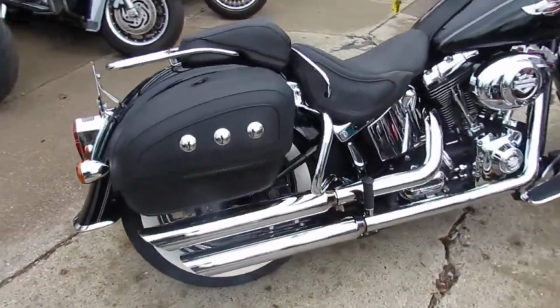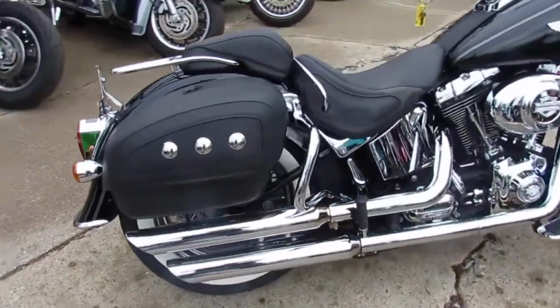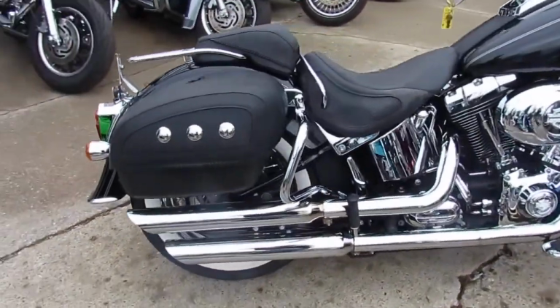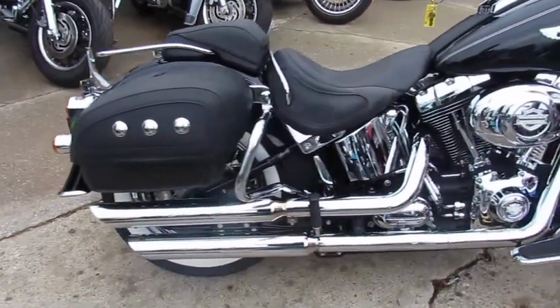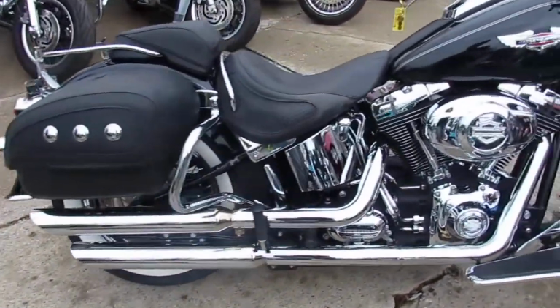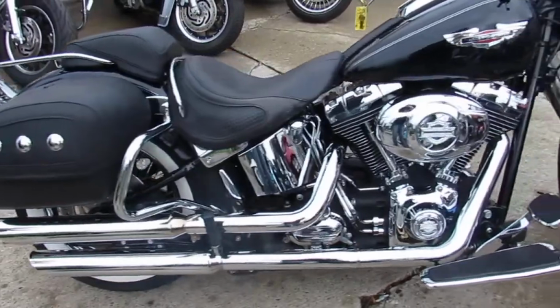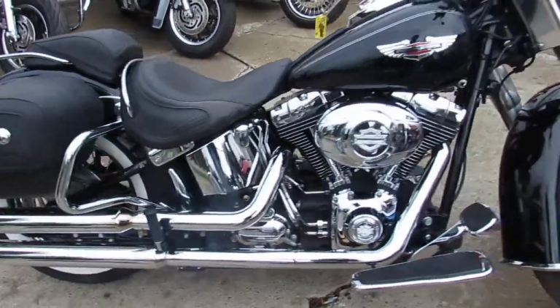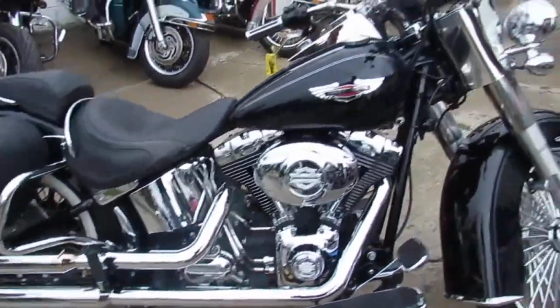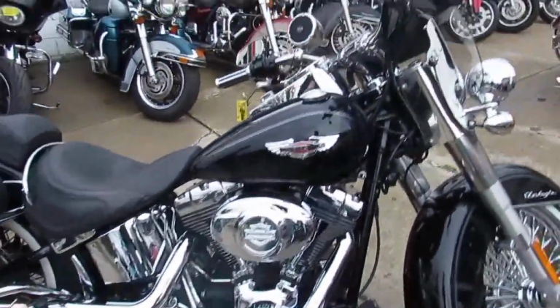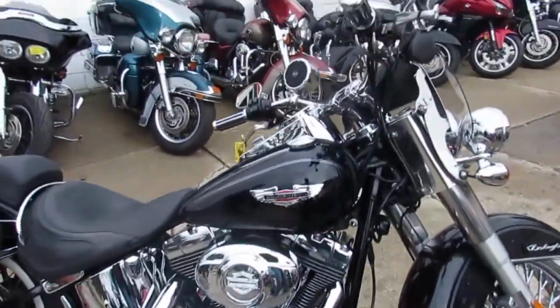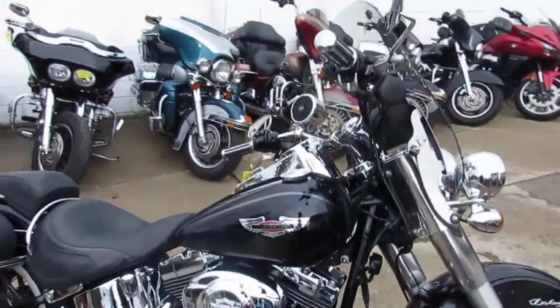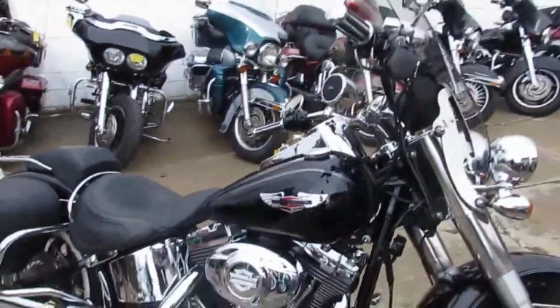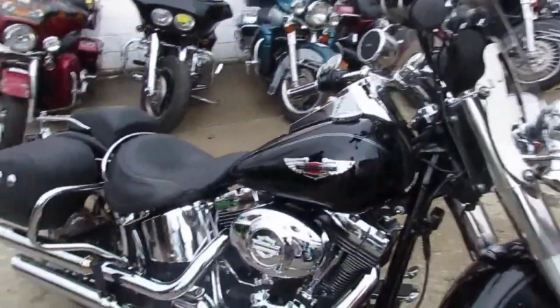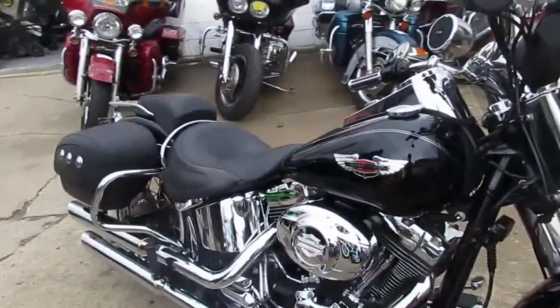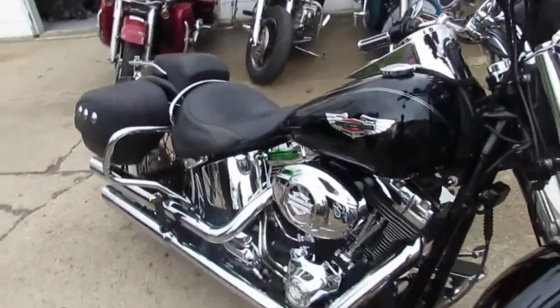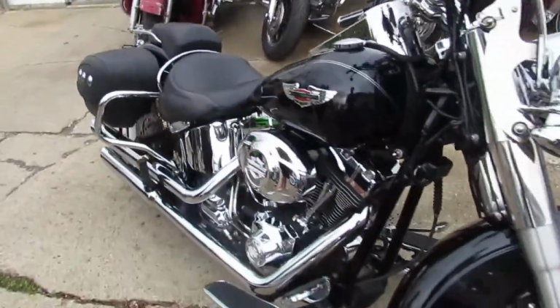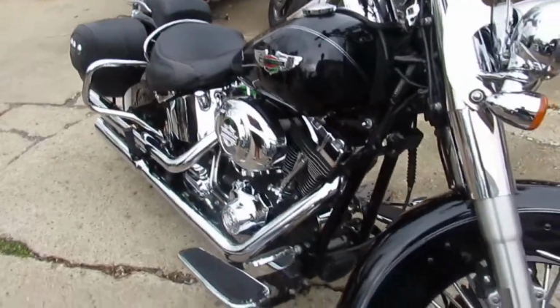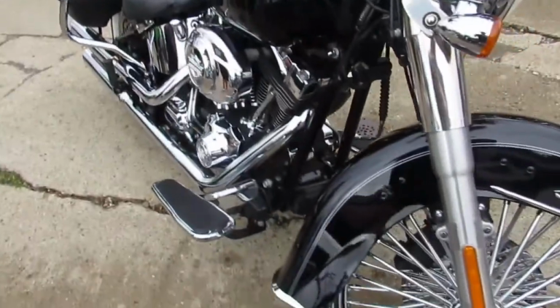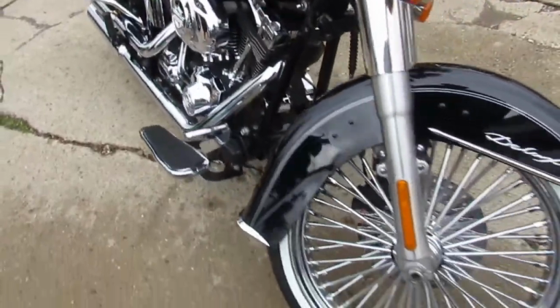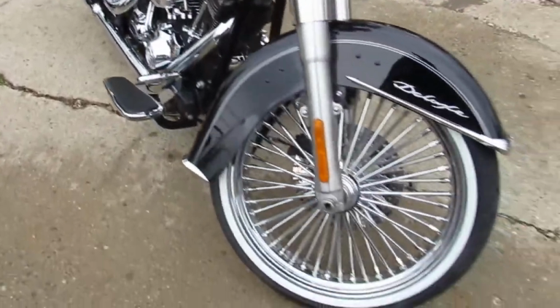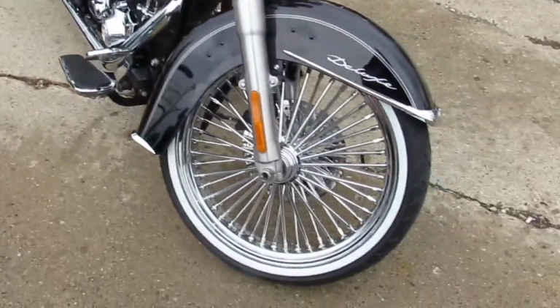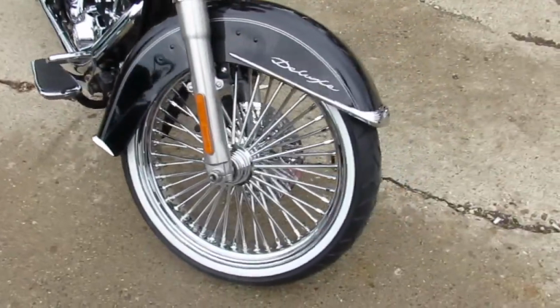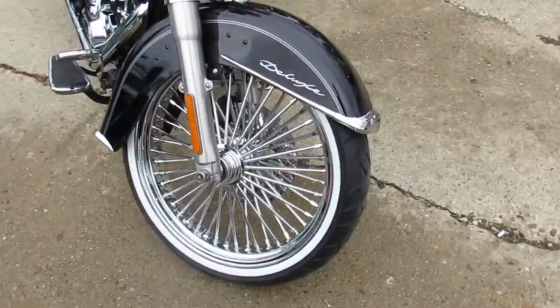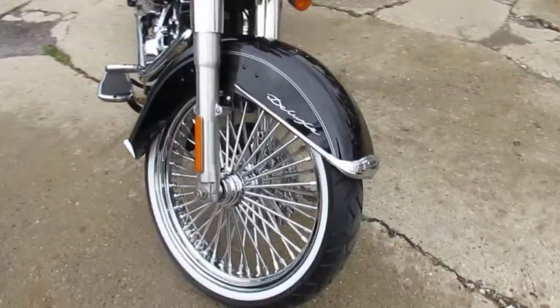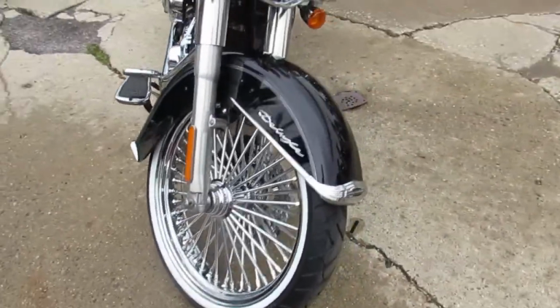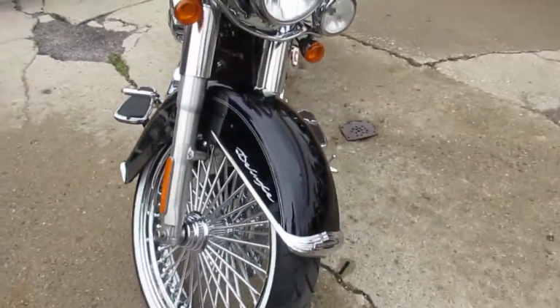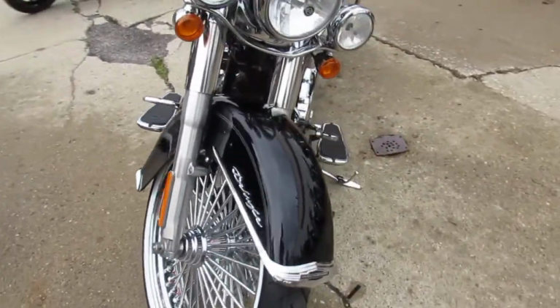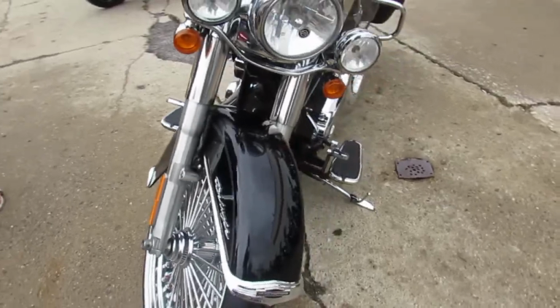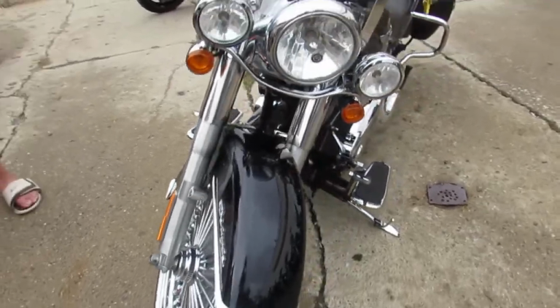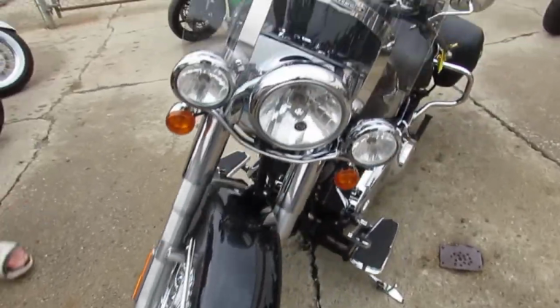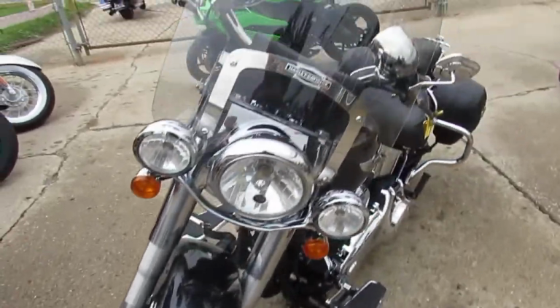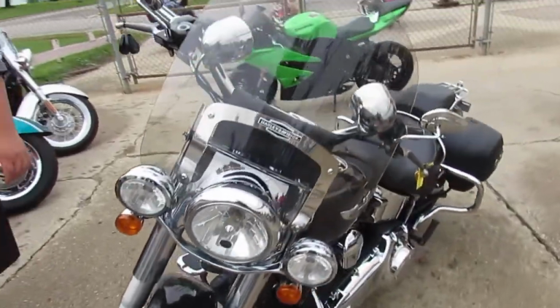This one's sharp — vivid black paint, tons of chrome. Comes with the windshield, hog-tuned saddlebags, upgraded Harley floorboards and controls. You can stand out from the crowd. Look at this one — it's also got a 21-inch chrome fast-spoke front wheel. You can't go wrong here, guys.